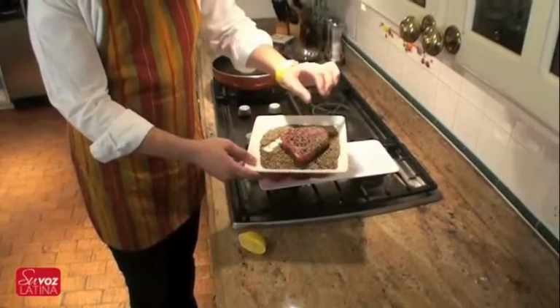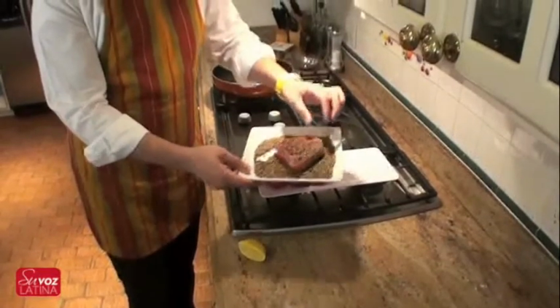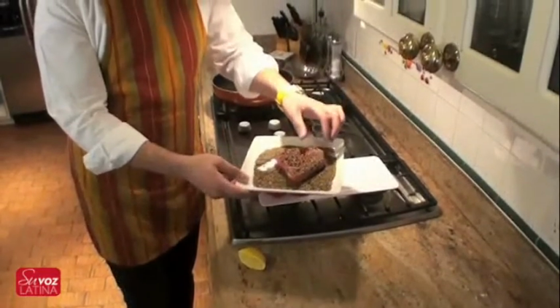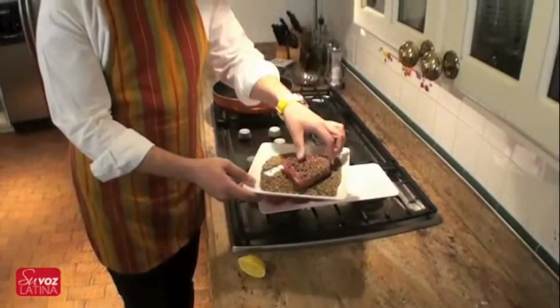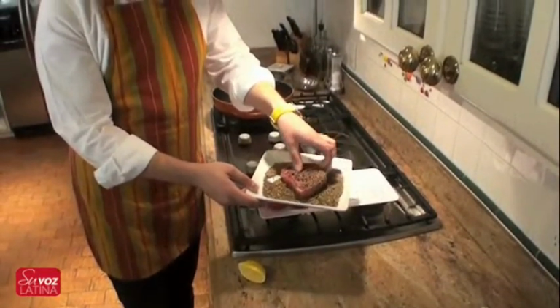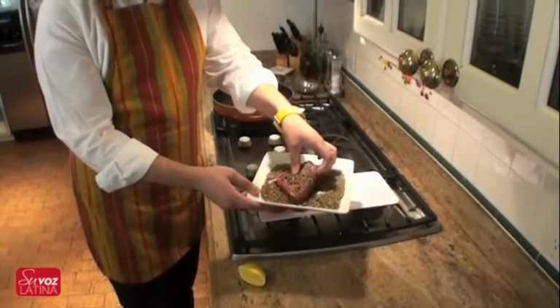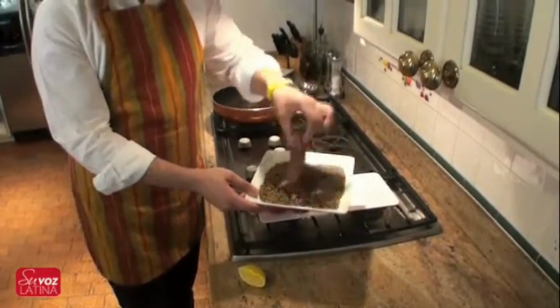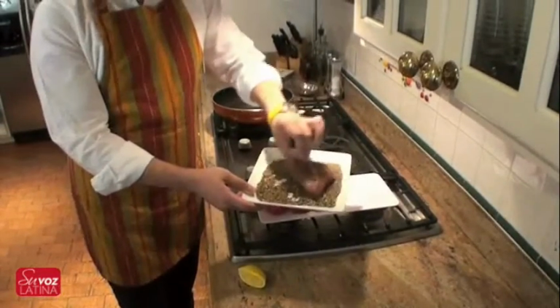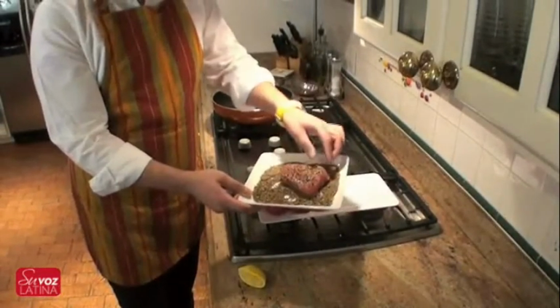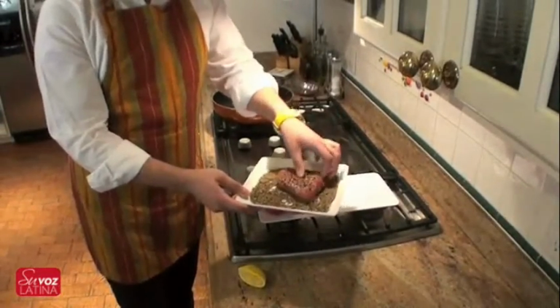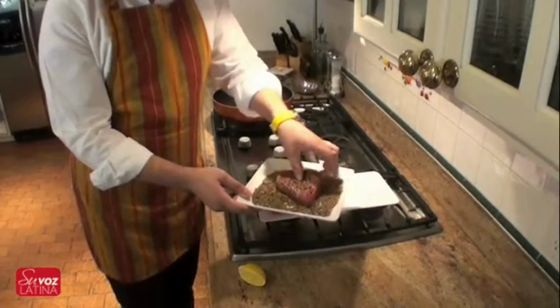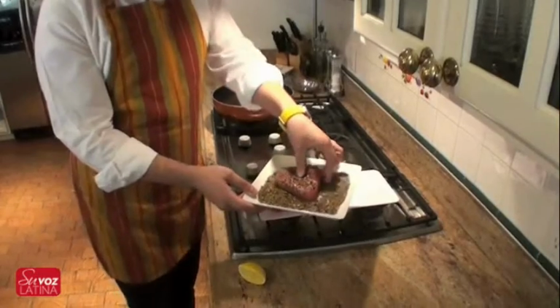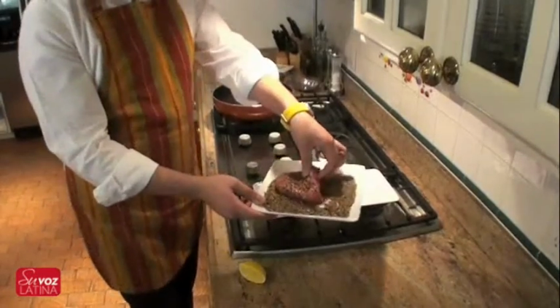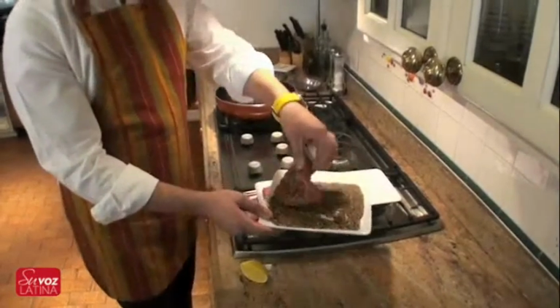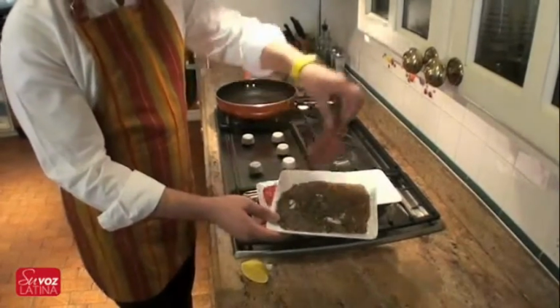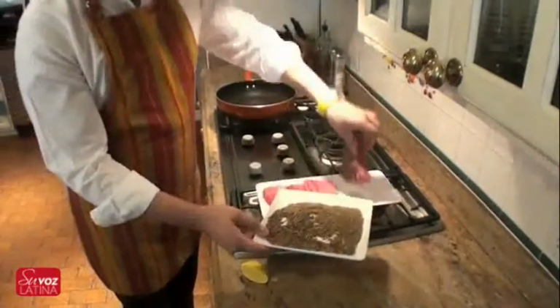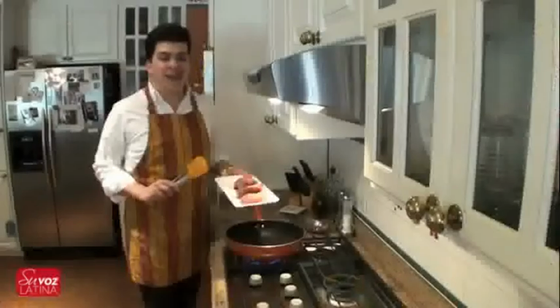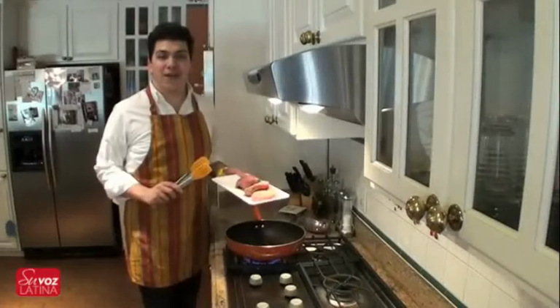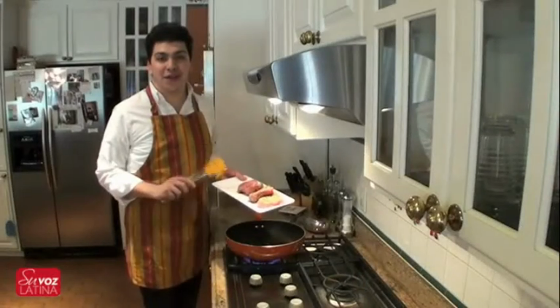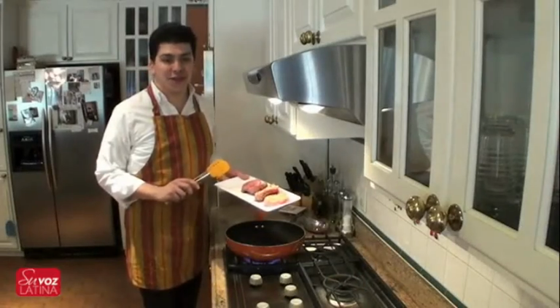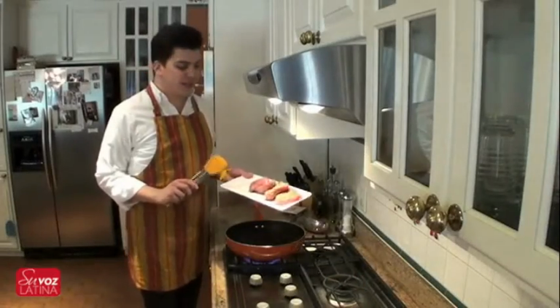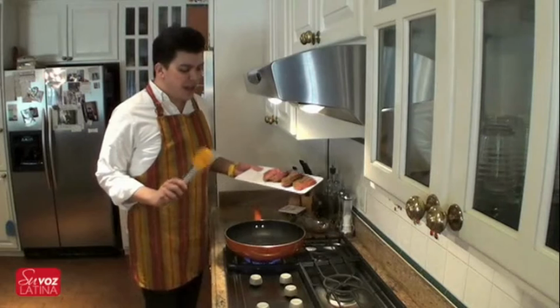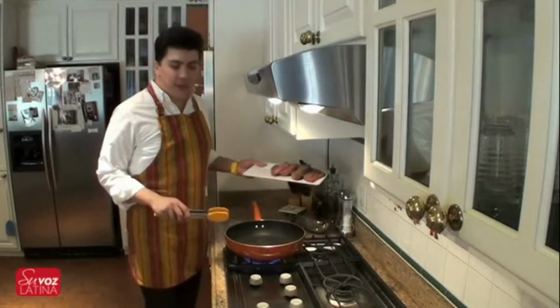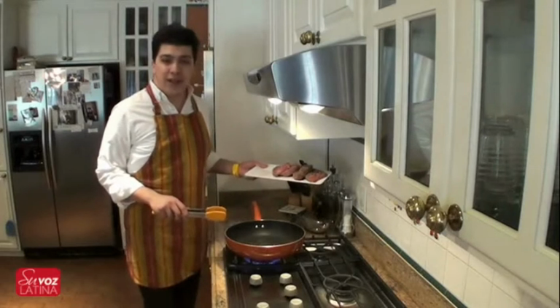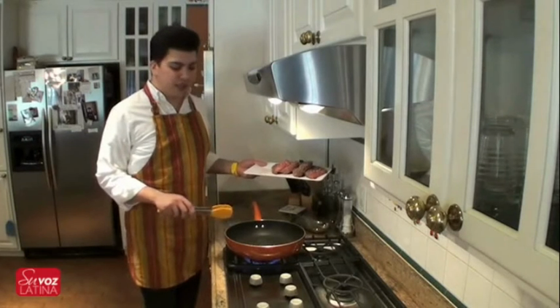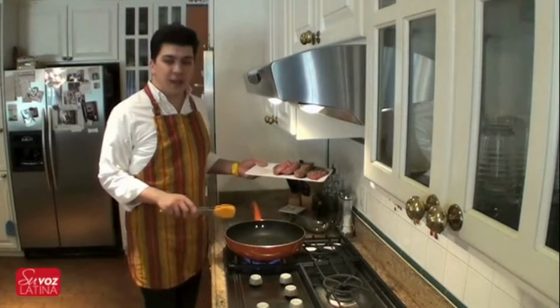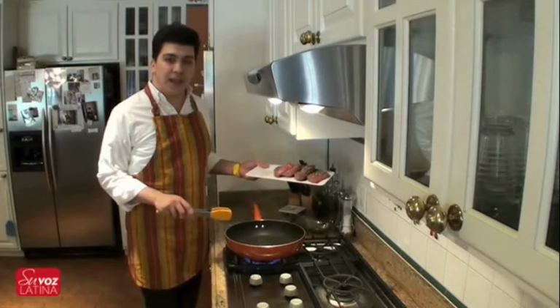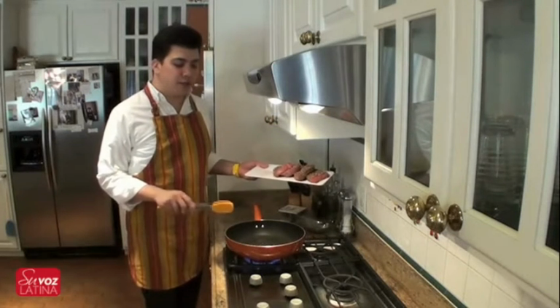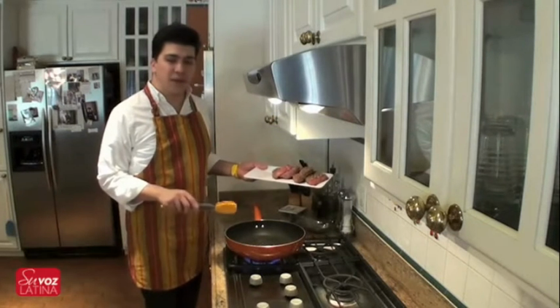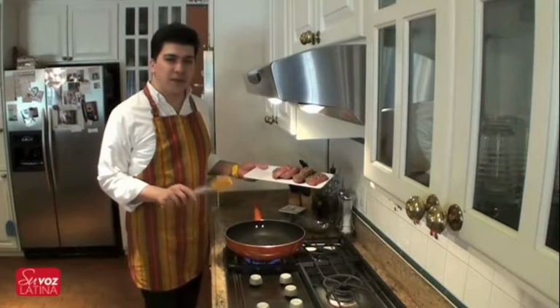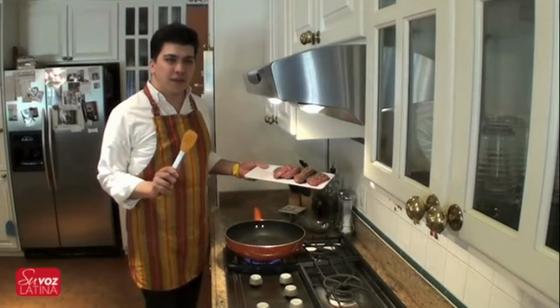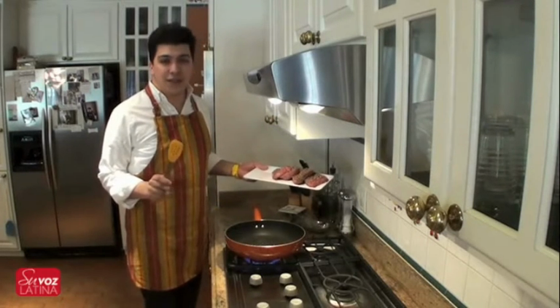It looks like a lot of black pepper, but it's going to give it a lot of delicious, really good flavor without adding fat. Now we're going to go ahead and cook the tuna steaks. I've got the pan ready. It's on medium-high heat, and I already sprayed it with a little bit of cooking spray.